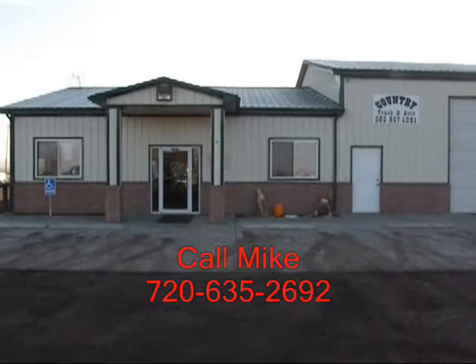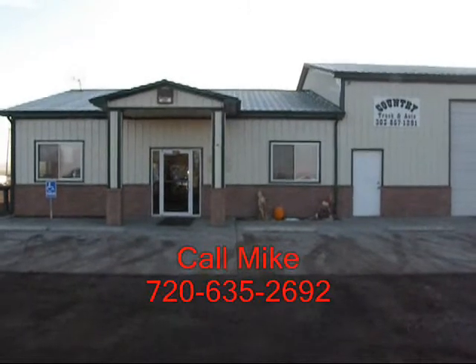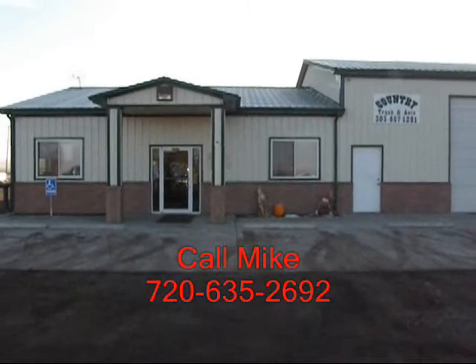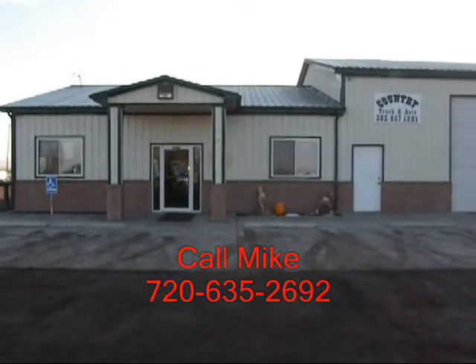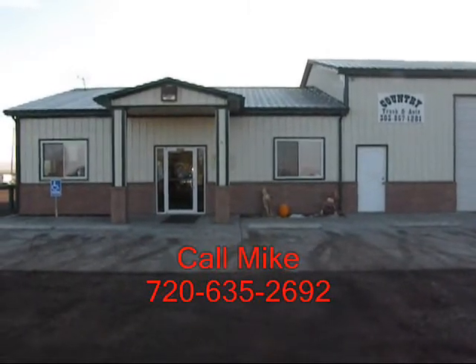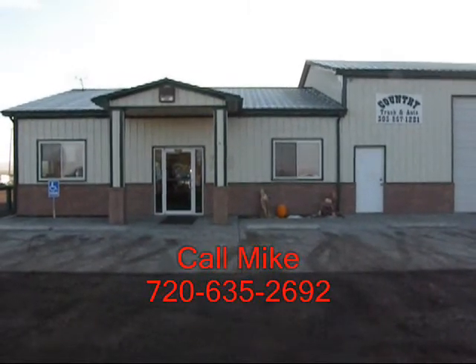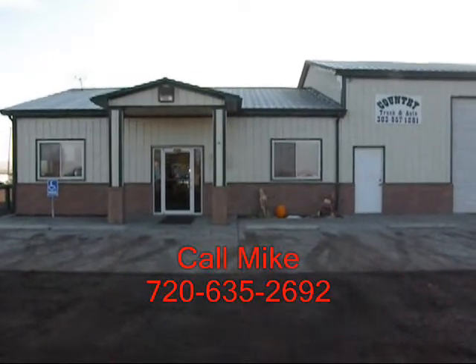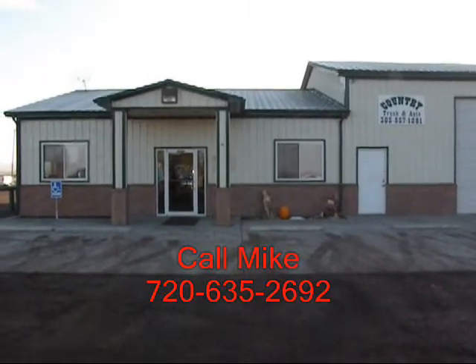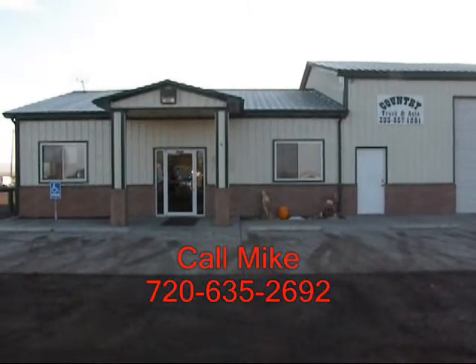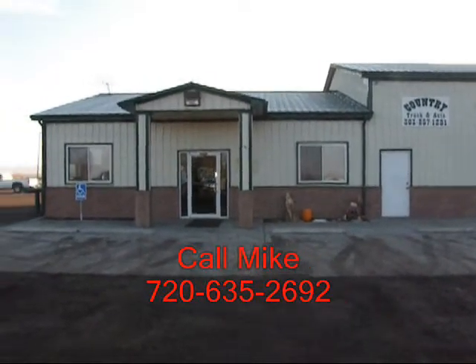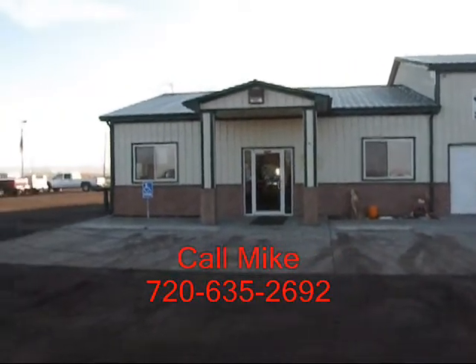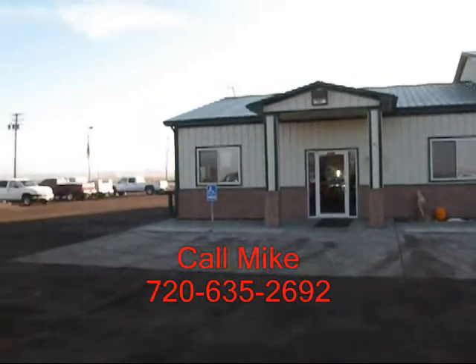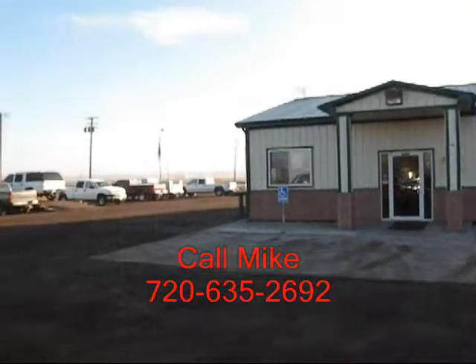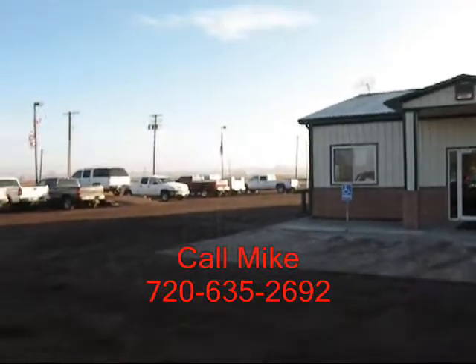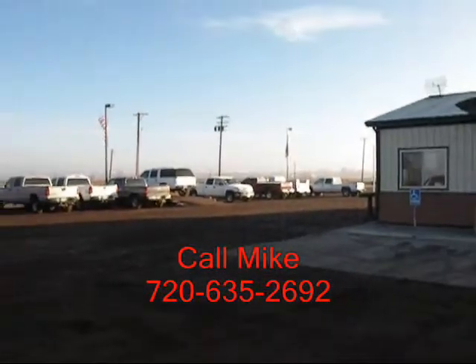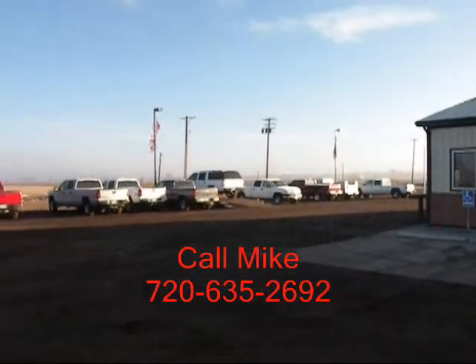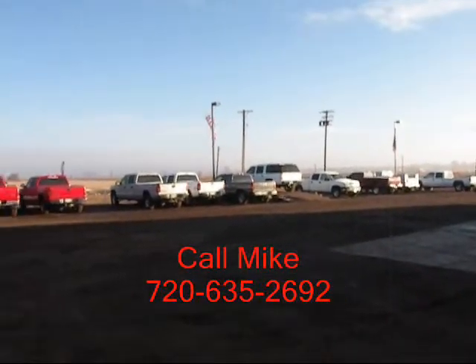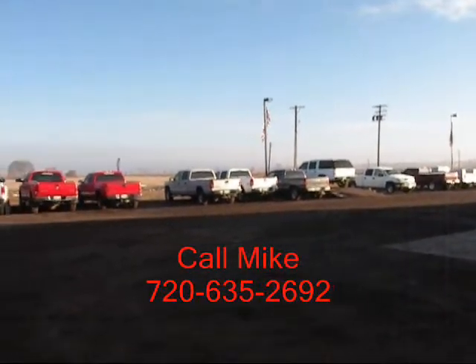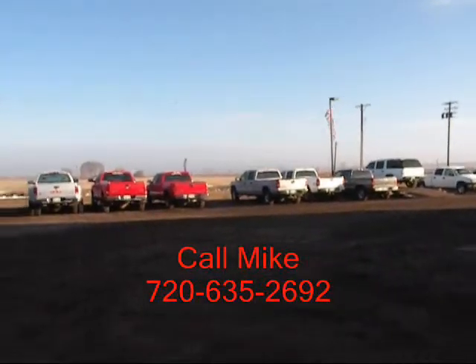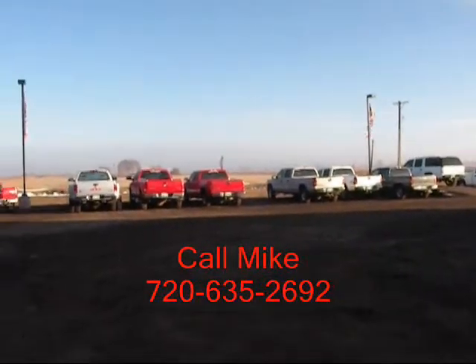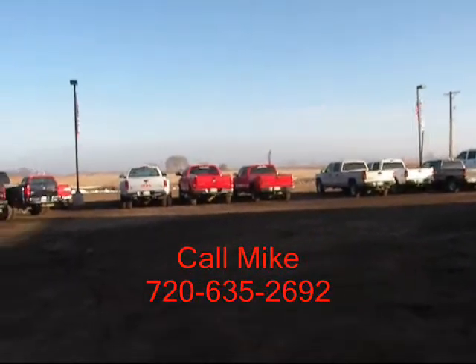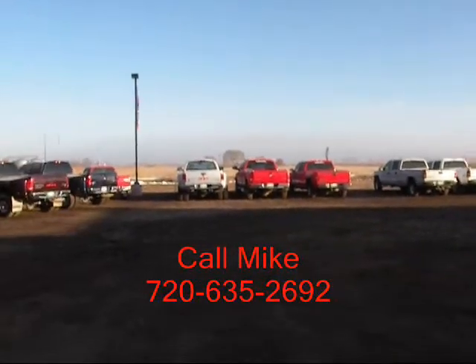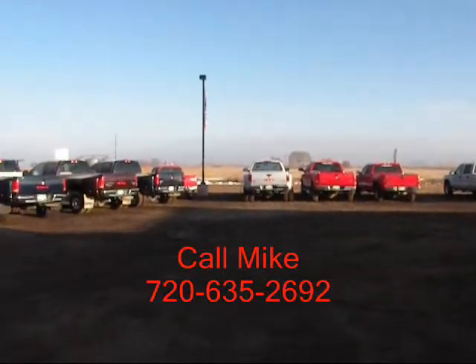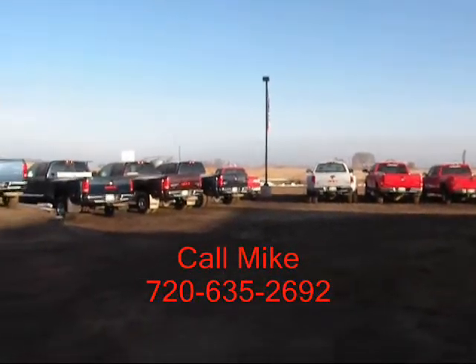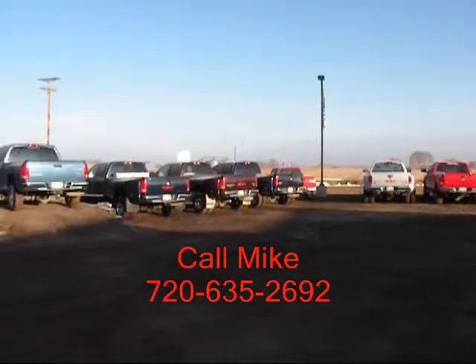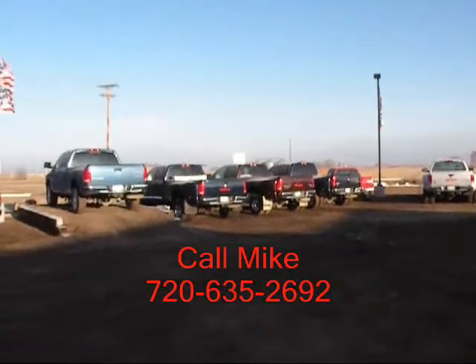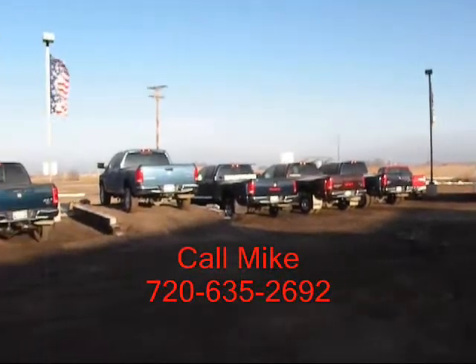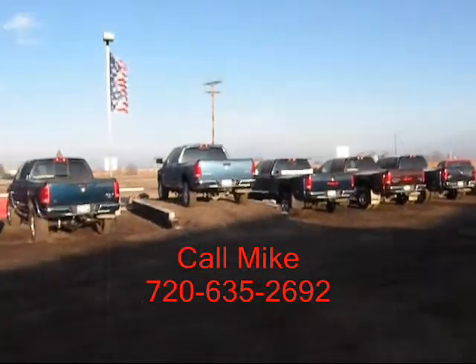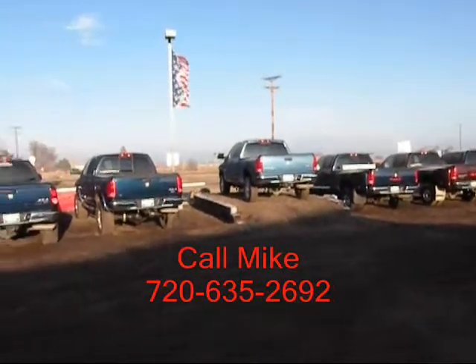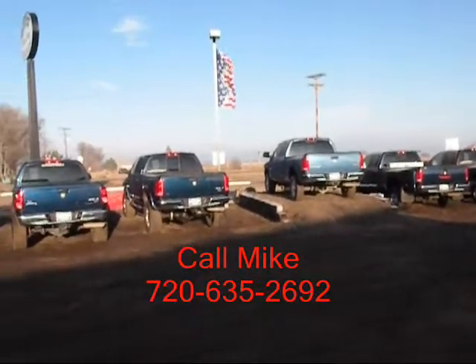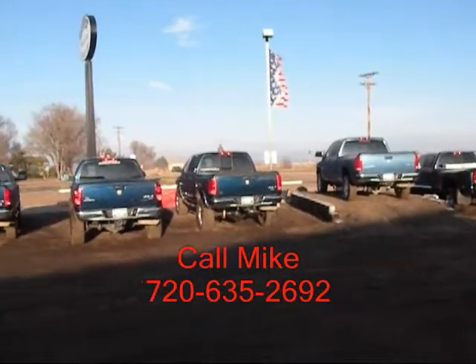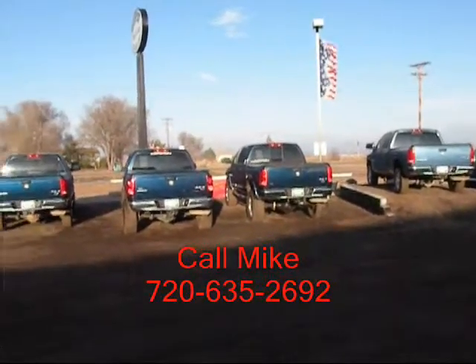This is Country Truck. We're located three miles north of Fort Lofton, Colorado. And as our name implies, we are in the country. You can see some of our inventory here. Our close proximity to Denver, Colorado gives us access to a lot of vehicles.